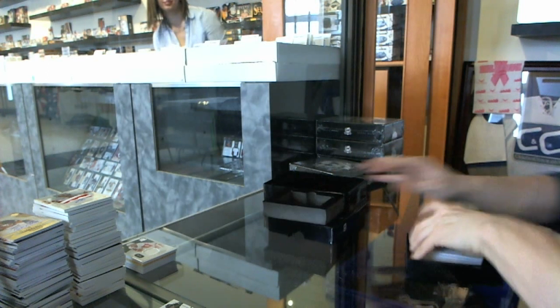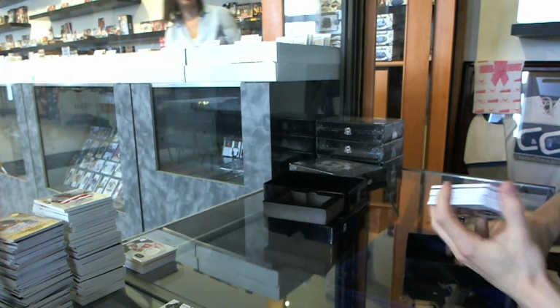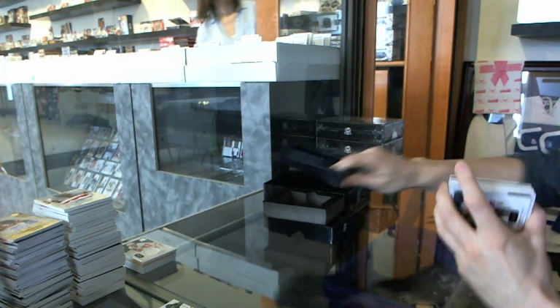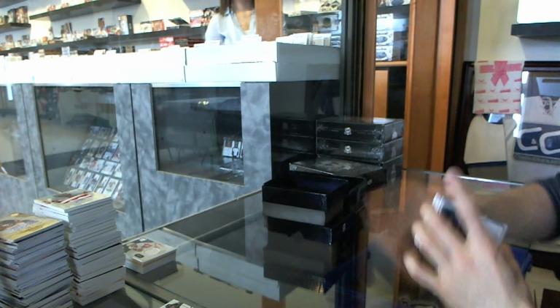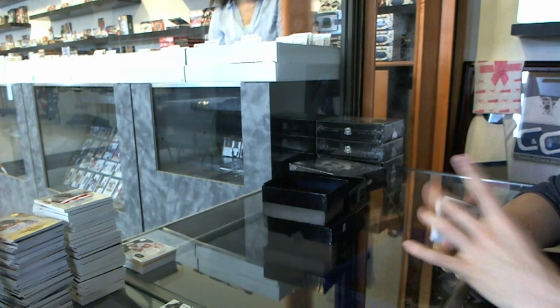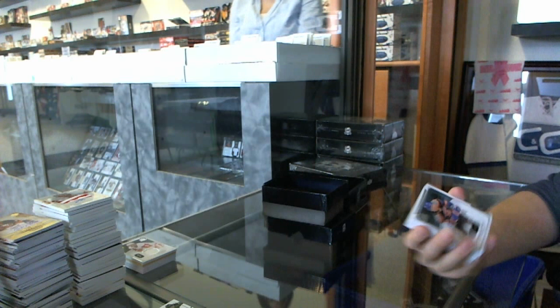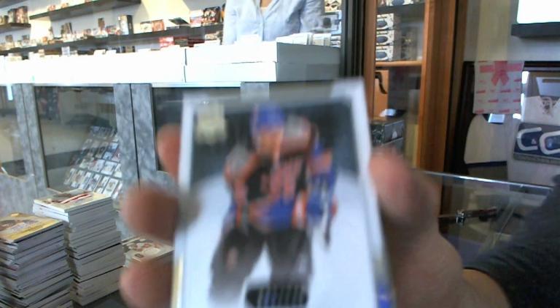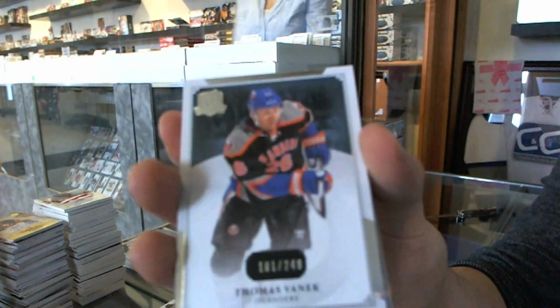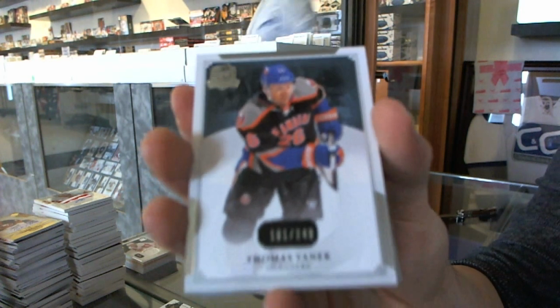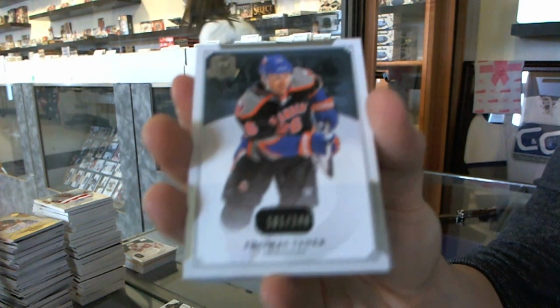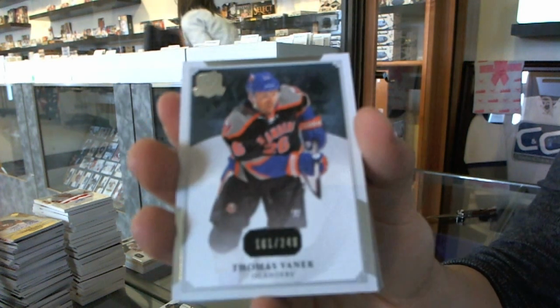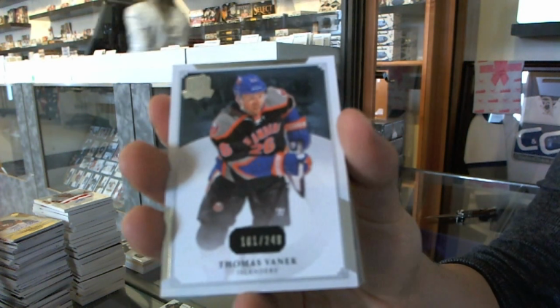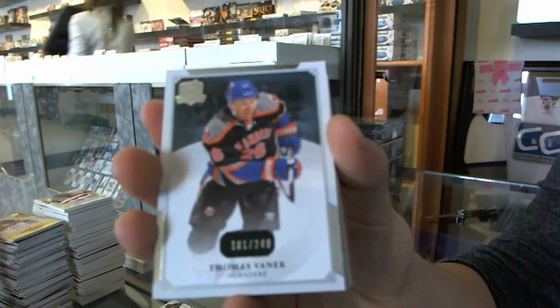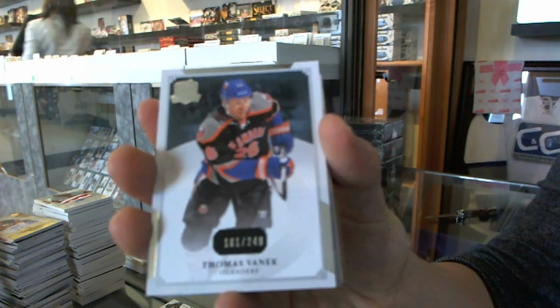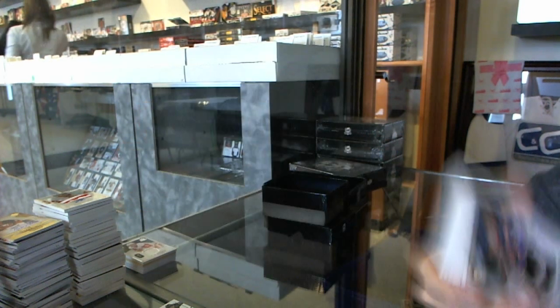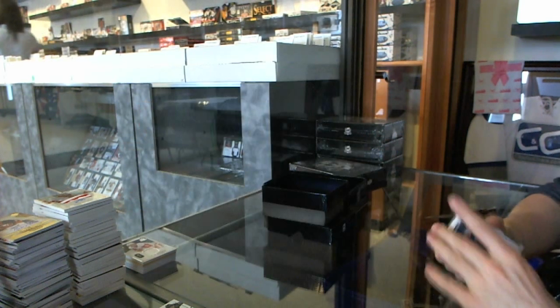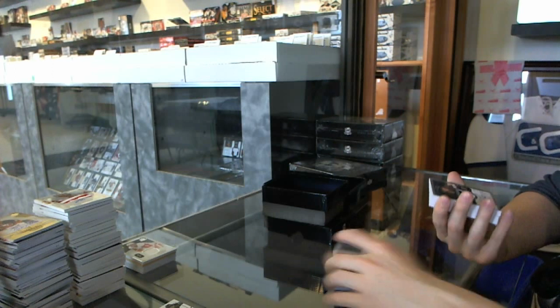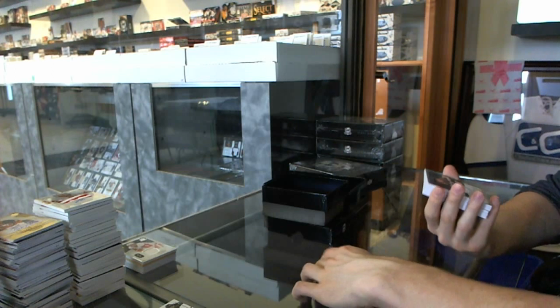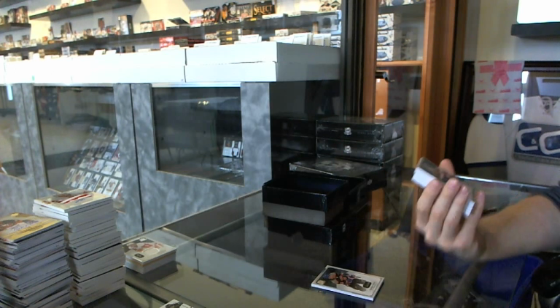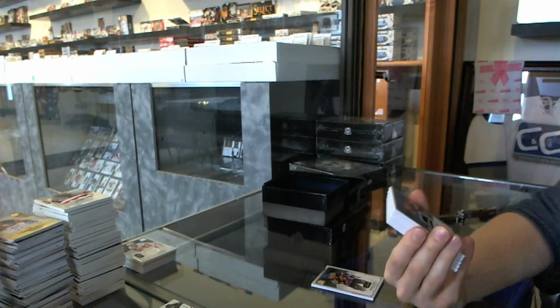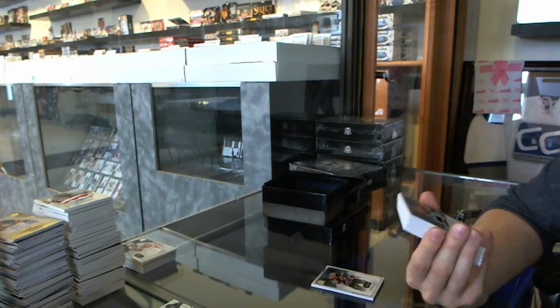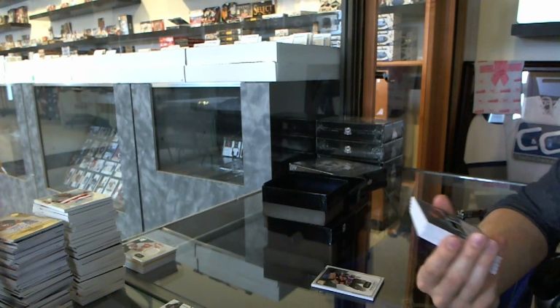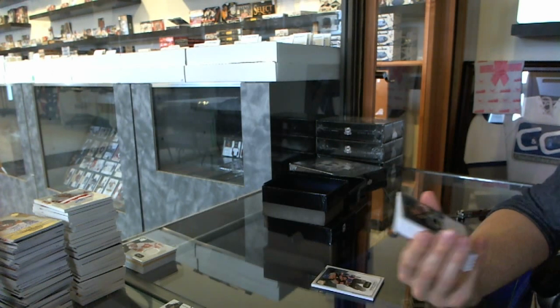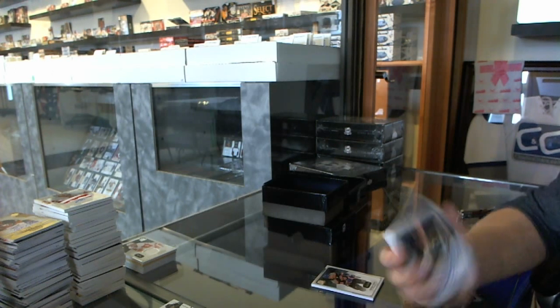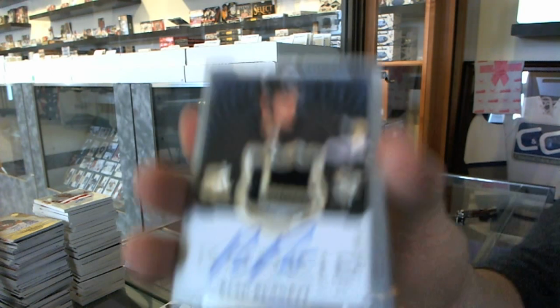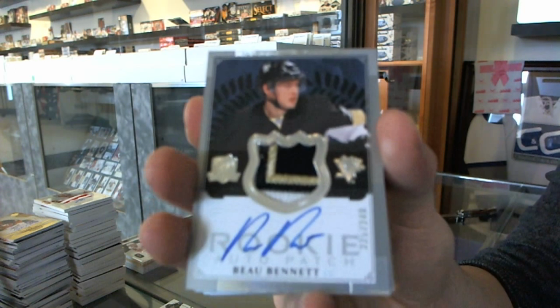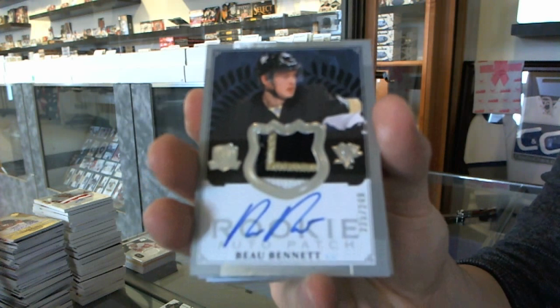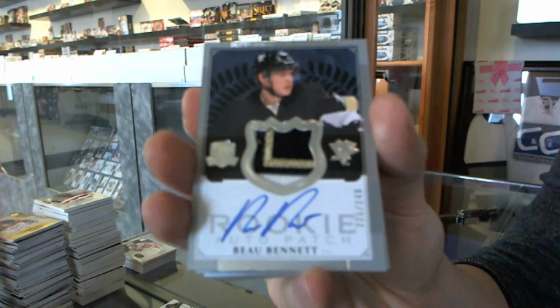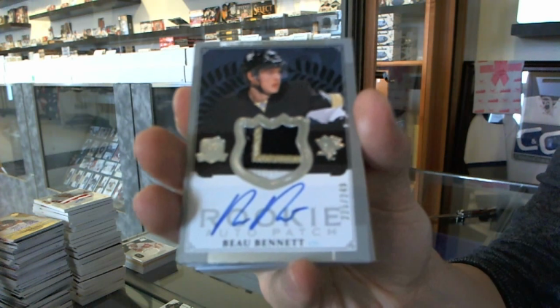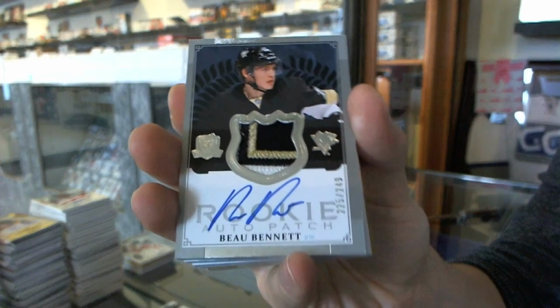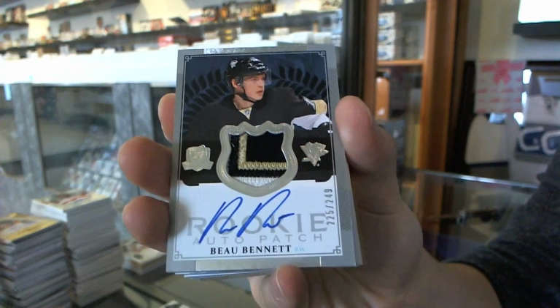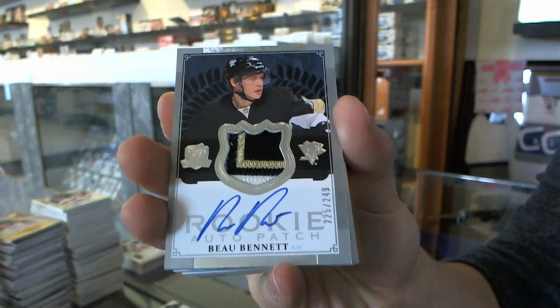Base card number 249 for the New York Islanders, Thomas Vanek. We've got a three-color Rookie Patch Auto number 249 for the Pittsburgh Penguins, Bo Bennett.